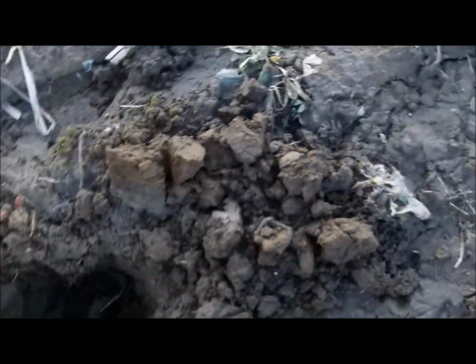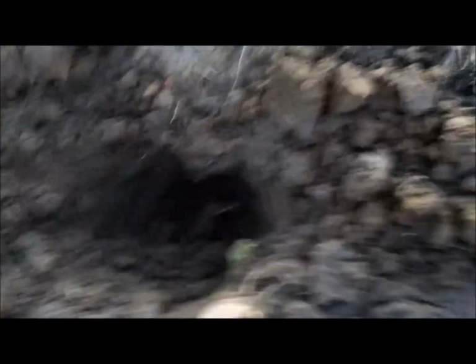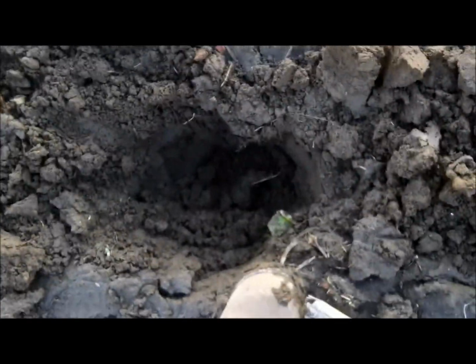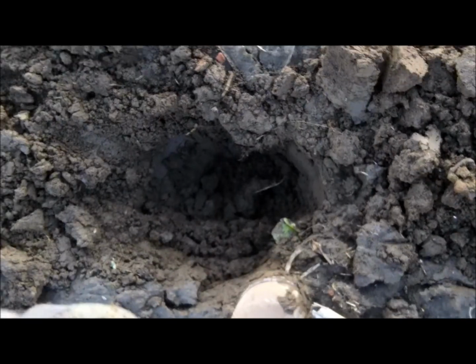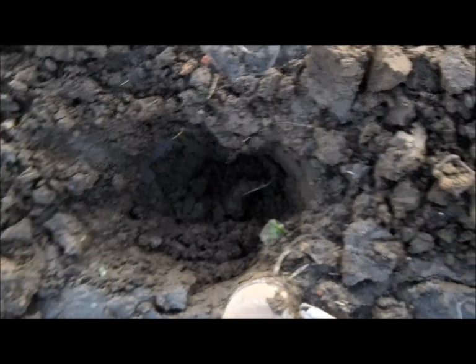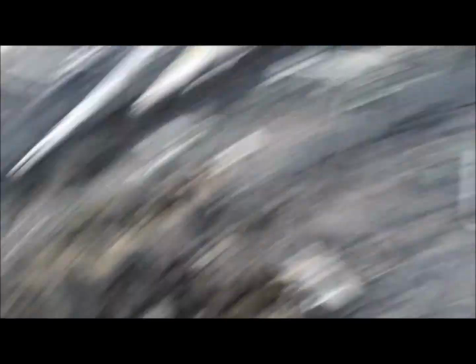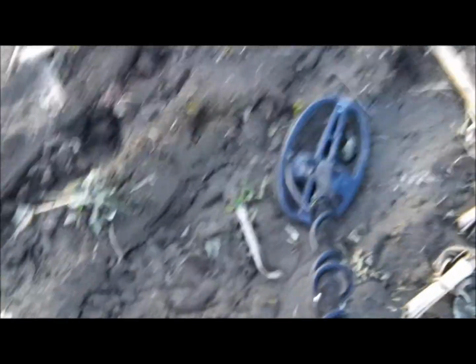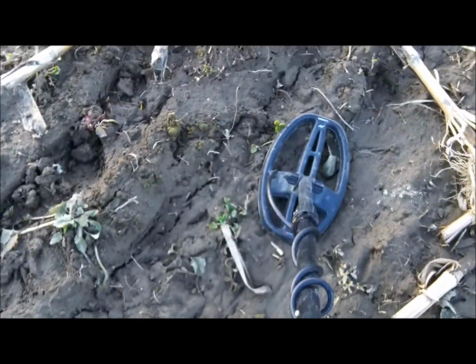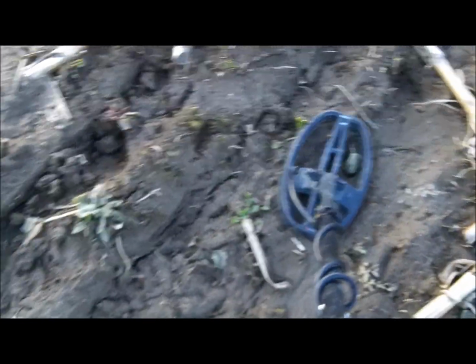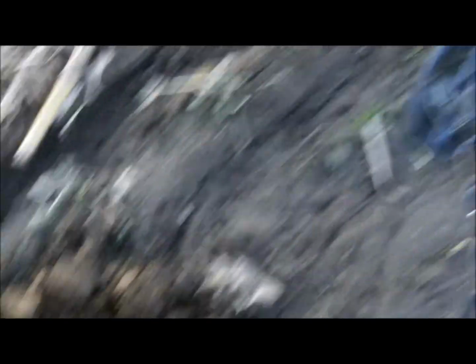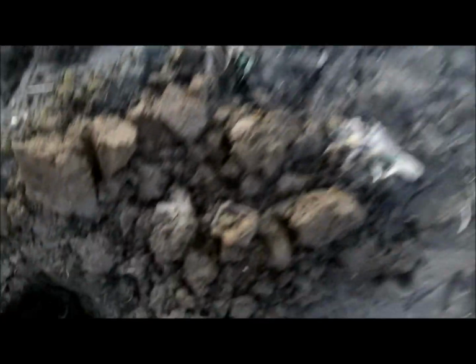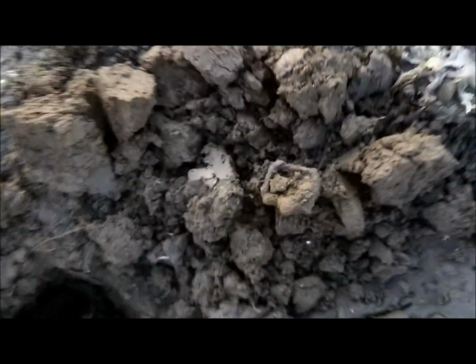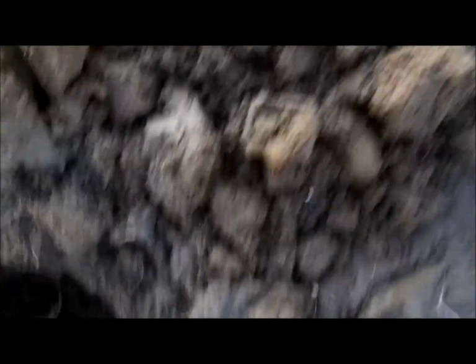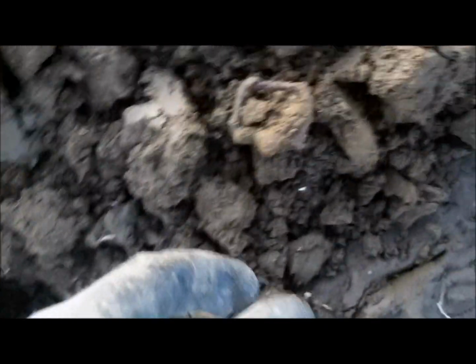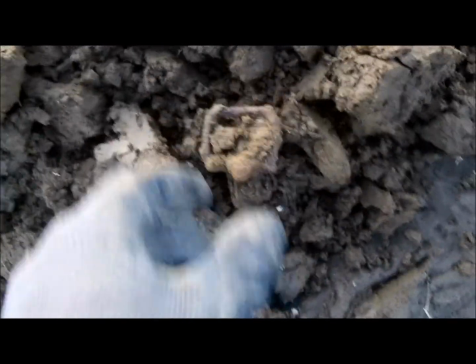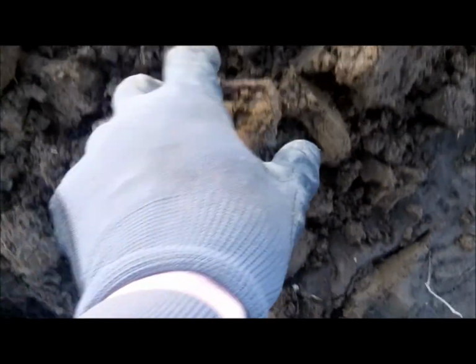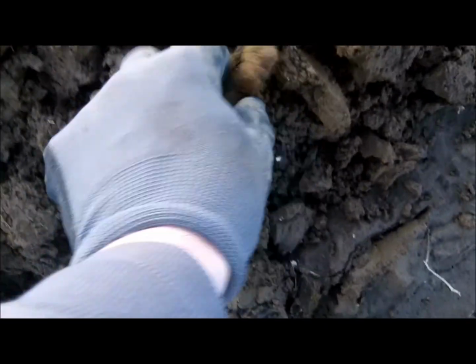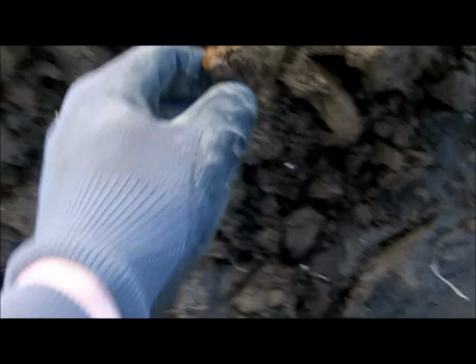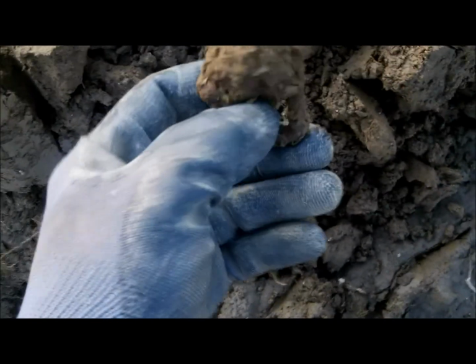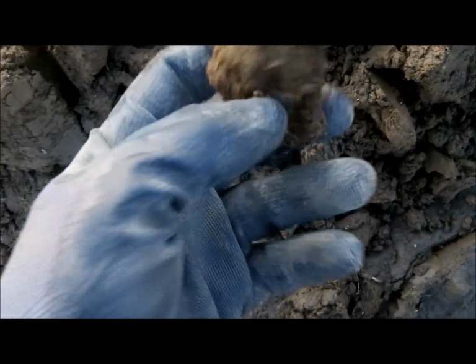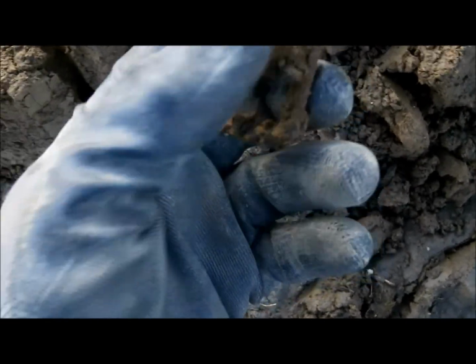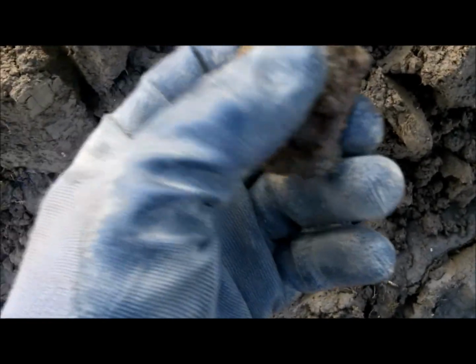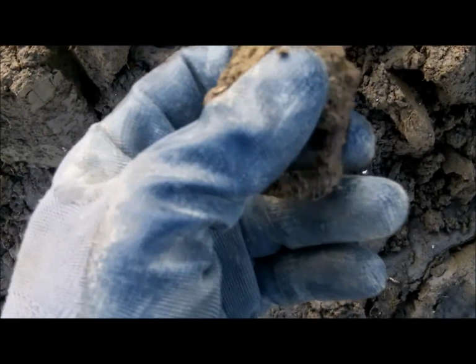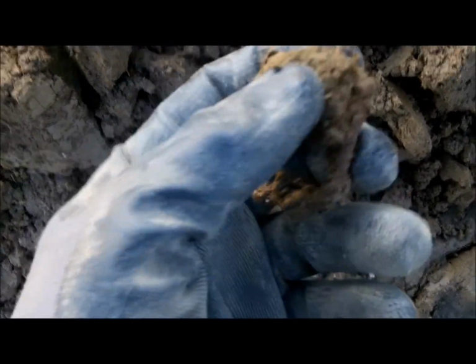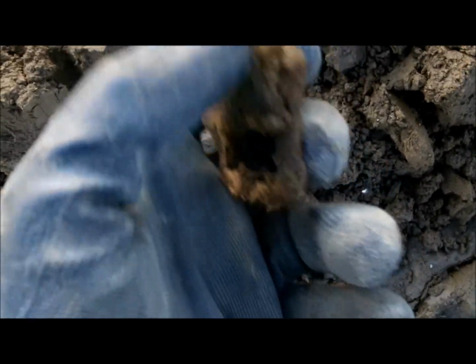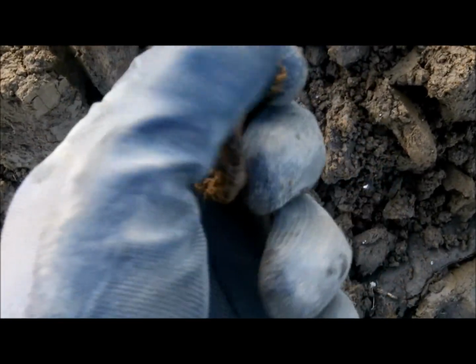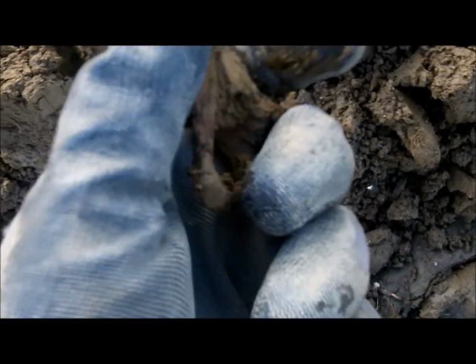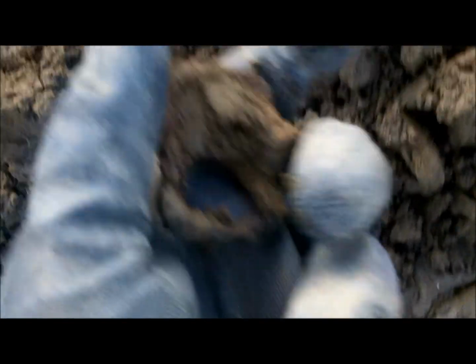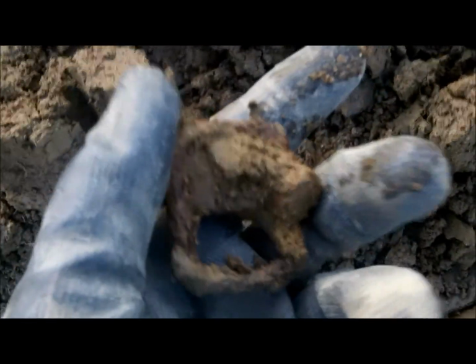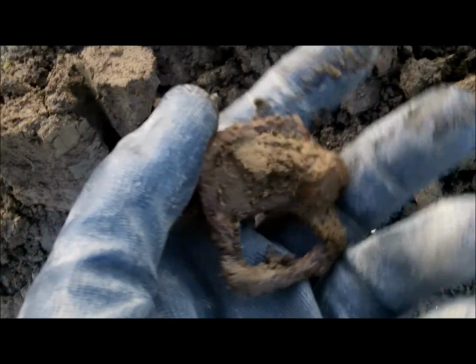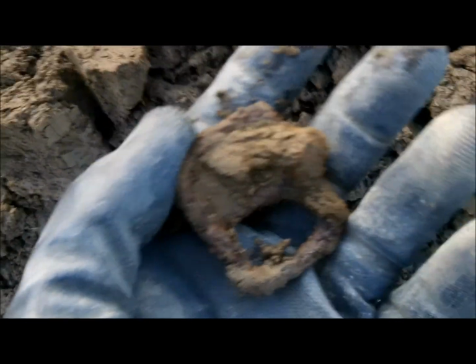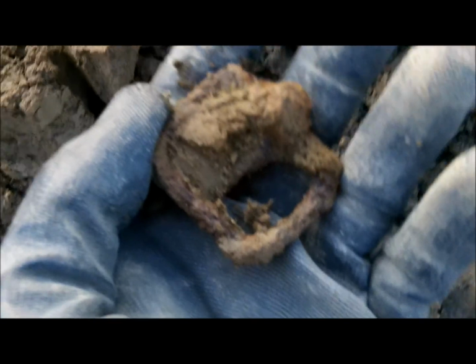We've got a deep one here. Down 7 inches. That's pretty good for a 6-inch coil. And our second find of the day — it's going to be an old iron buckle. I think it's a horse buckle of some sort. Glad to have it.